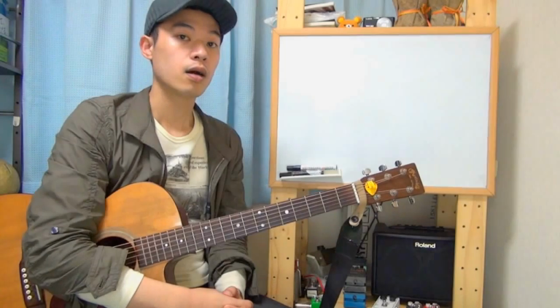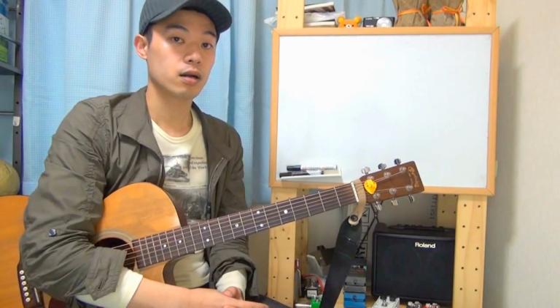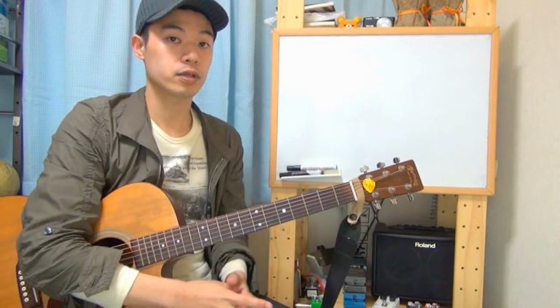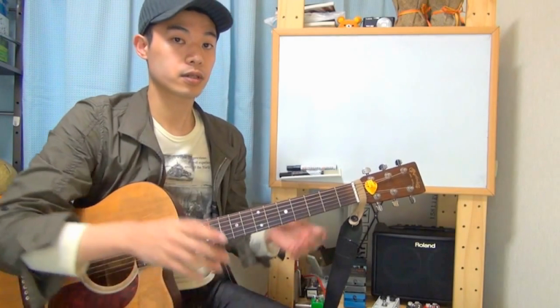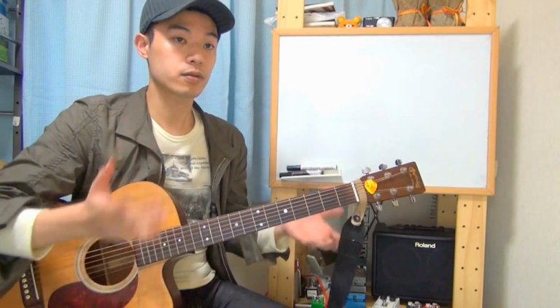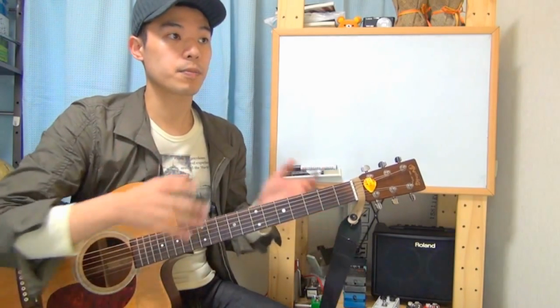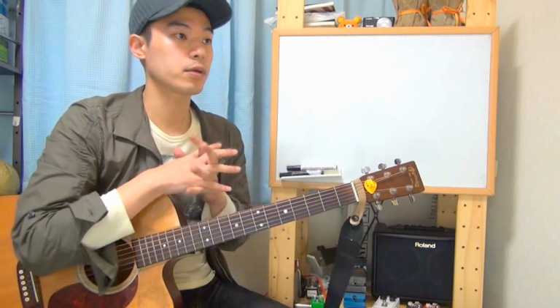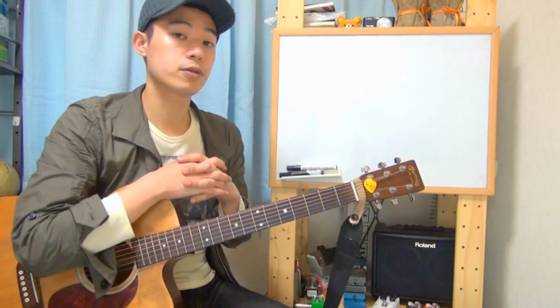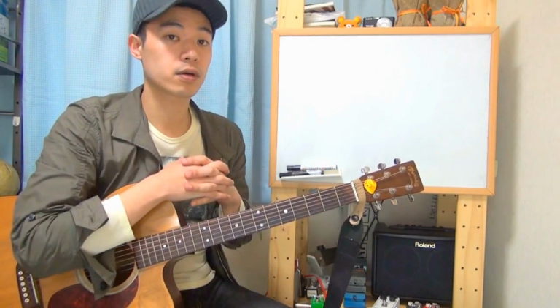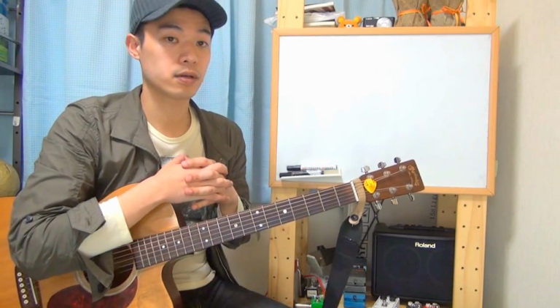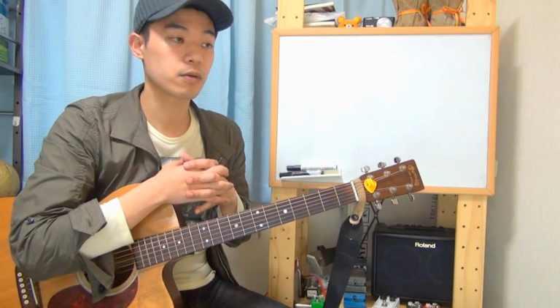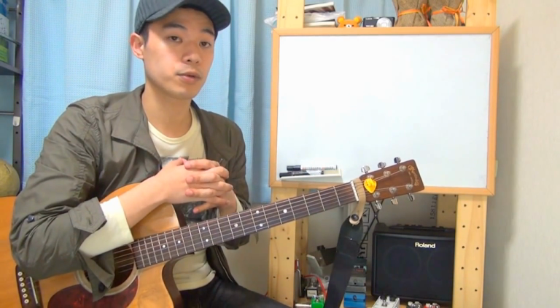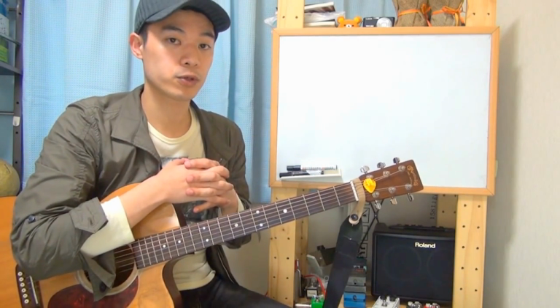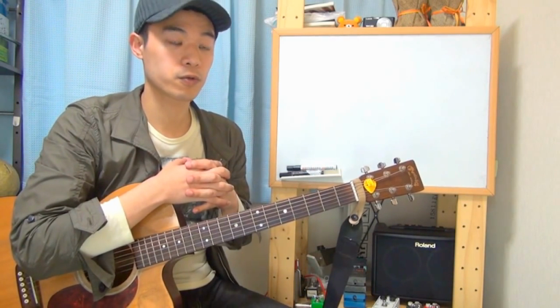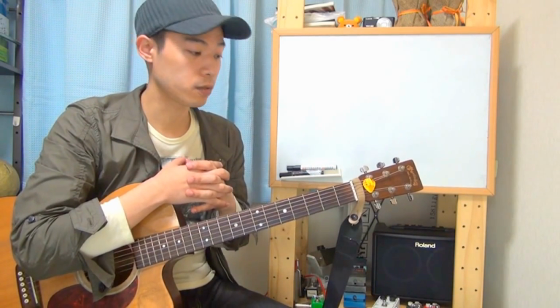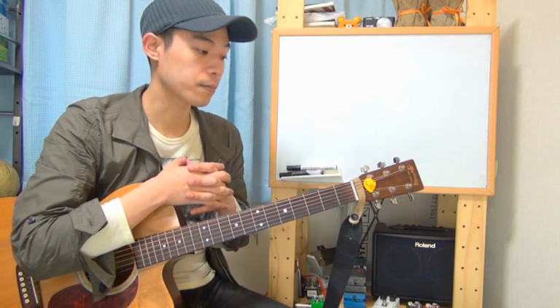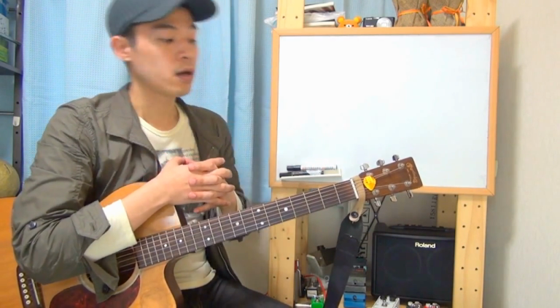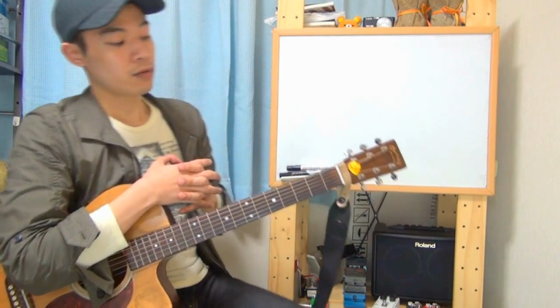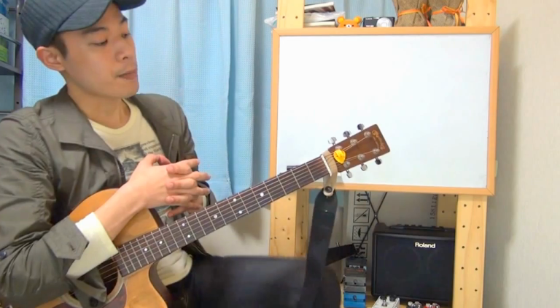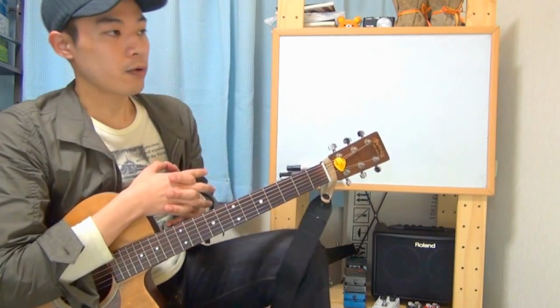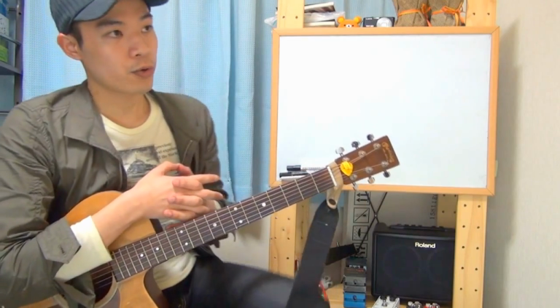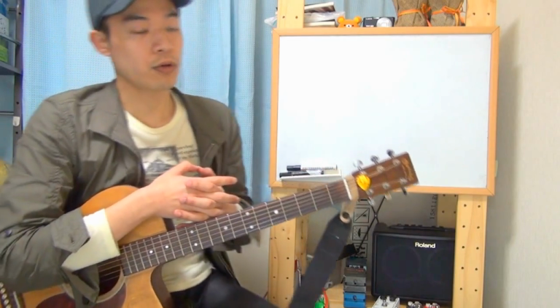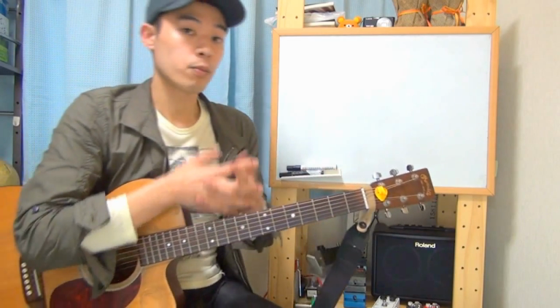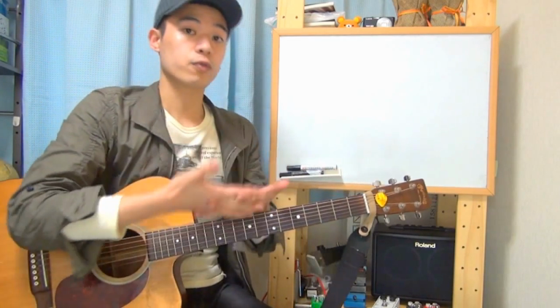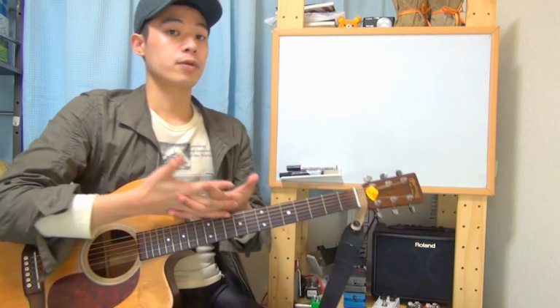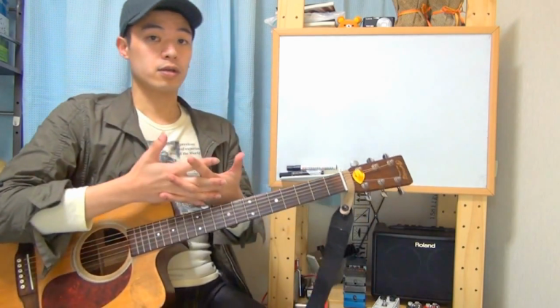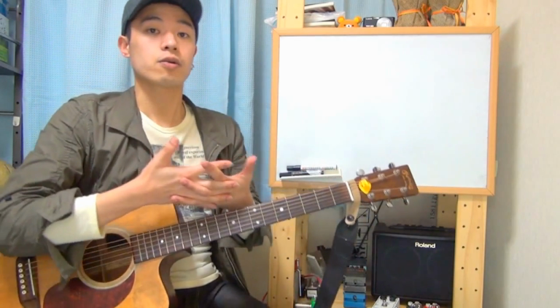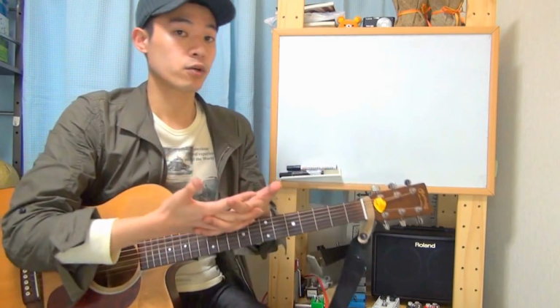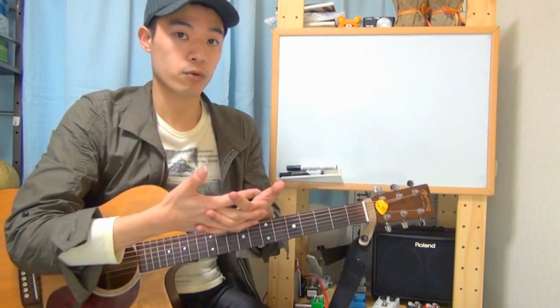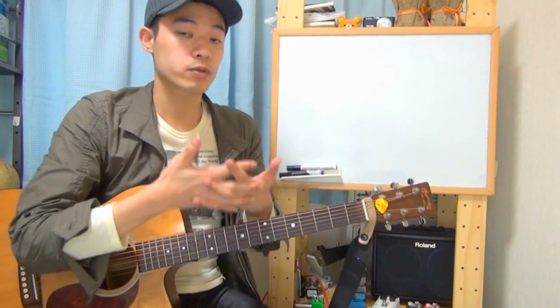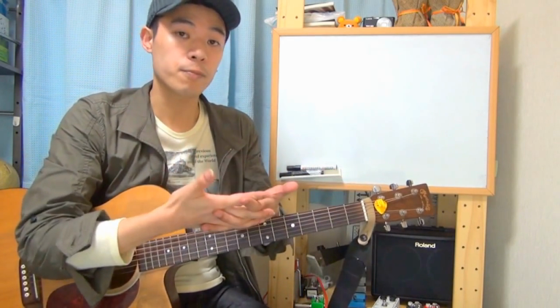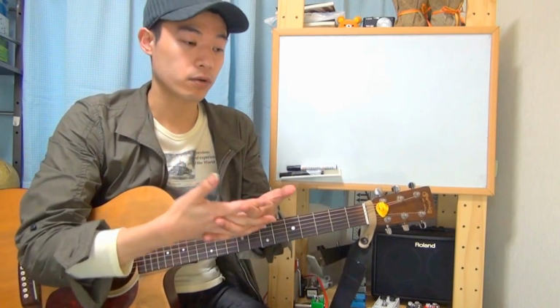Hello, this is Katsunari. I'm a guitar instructor at Afterbit Music School in Japan.